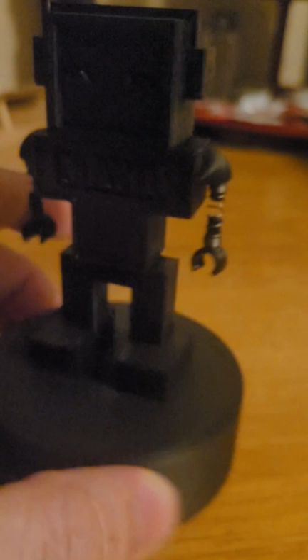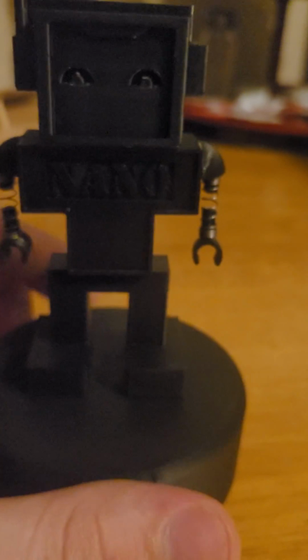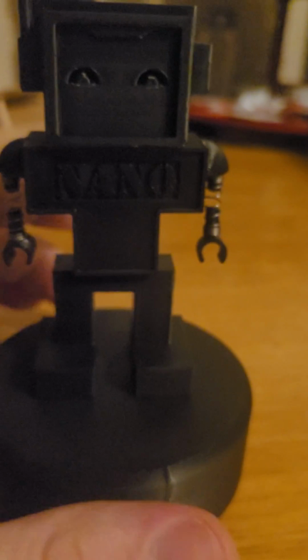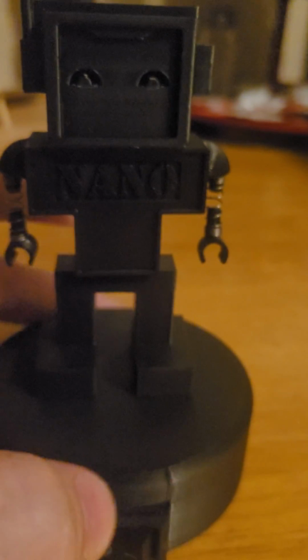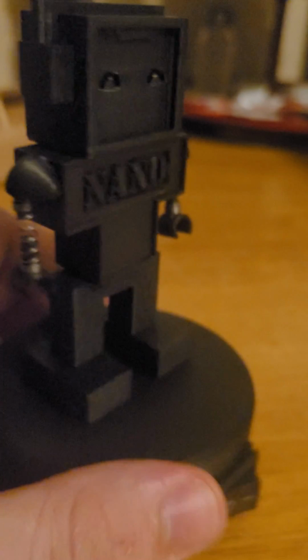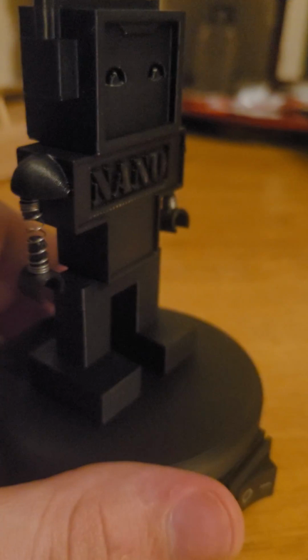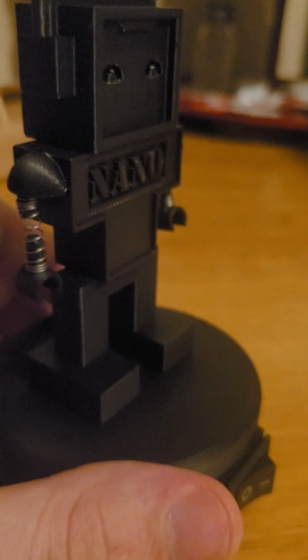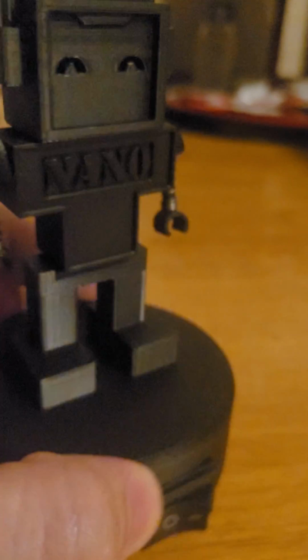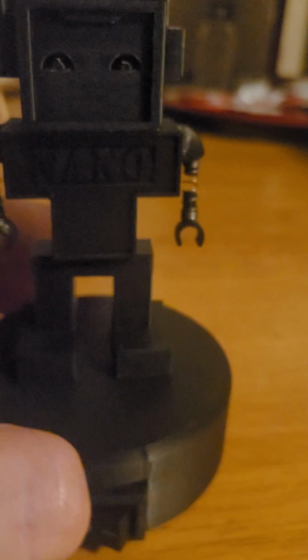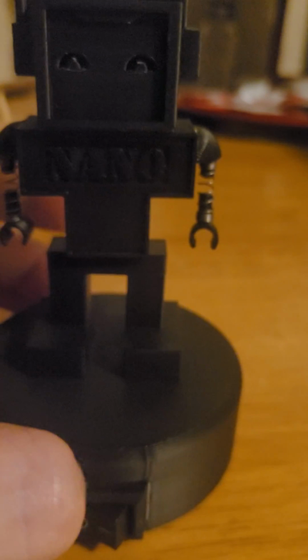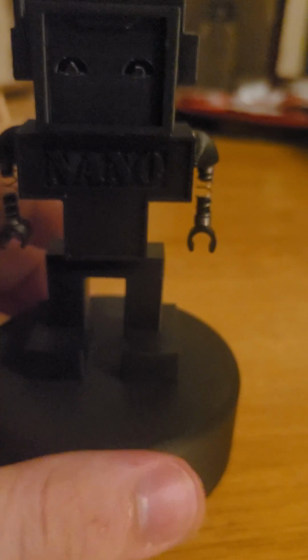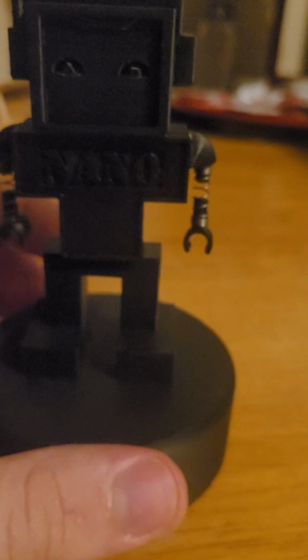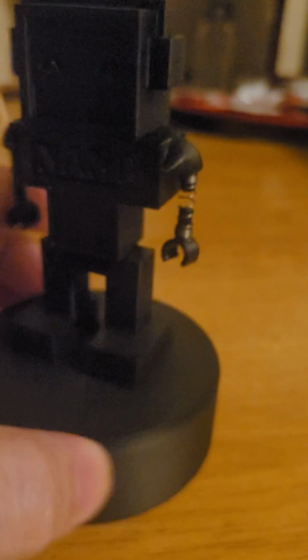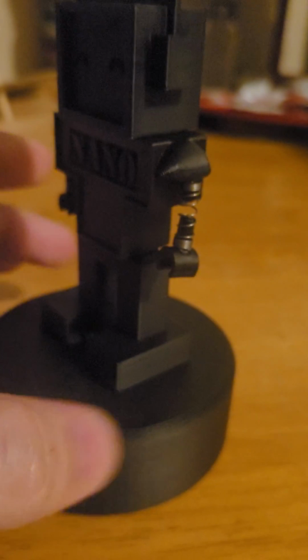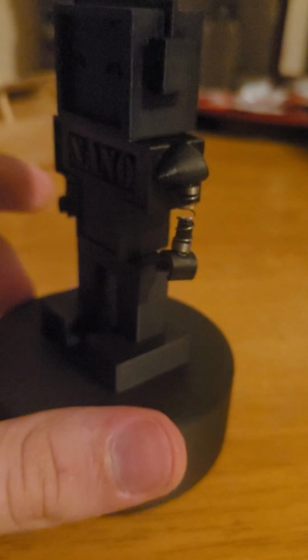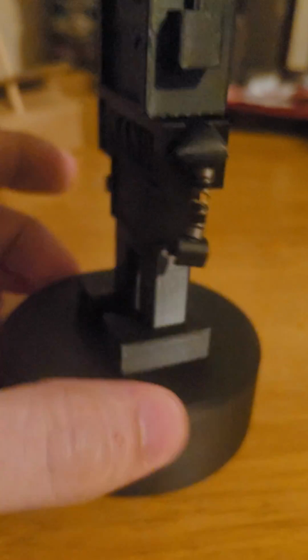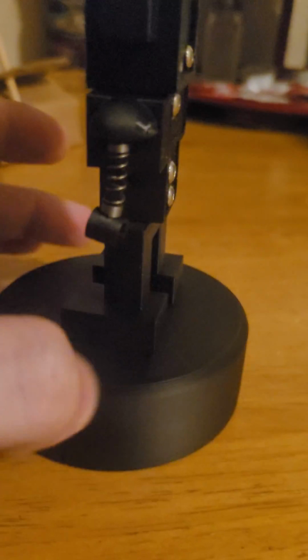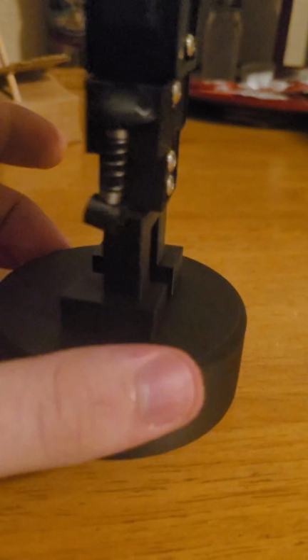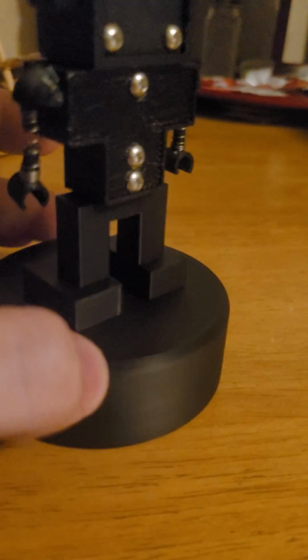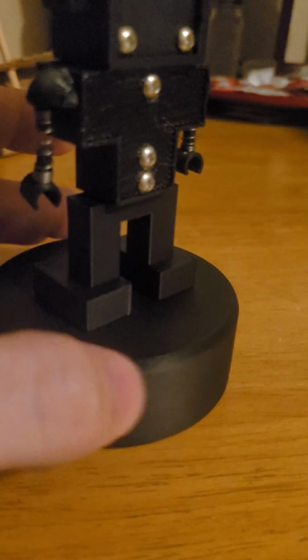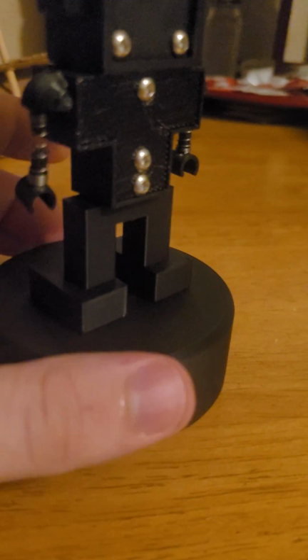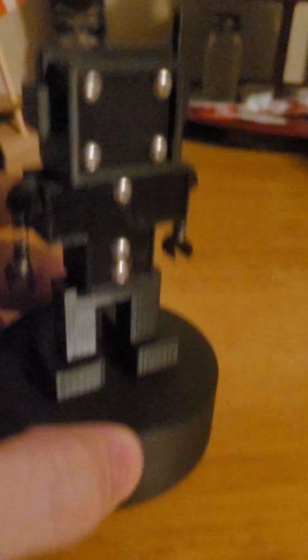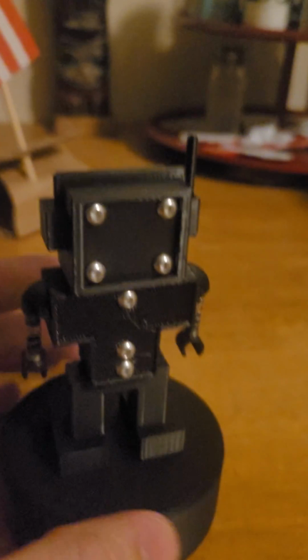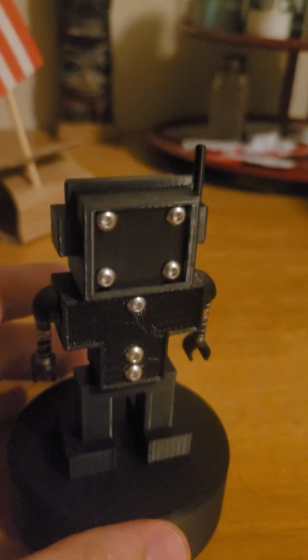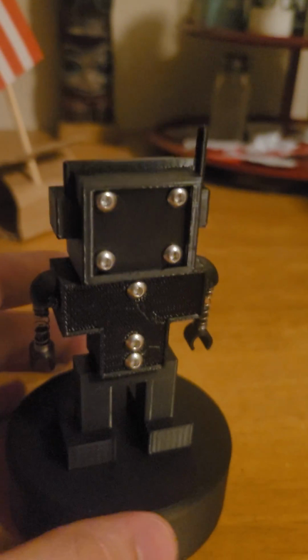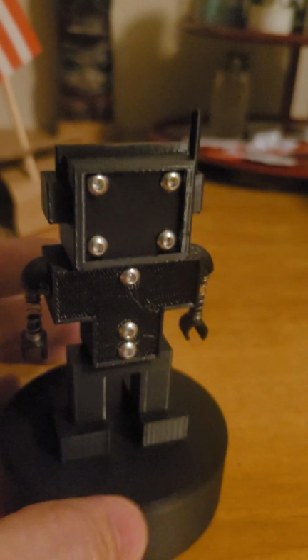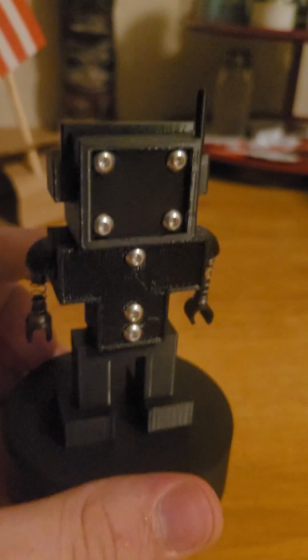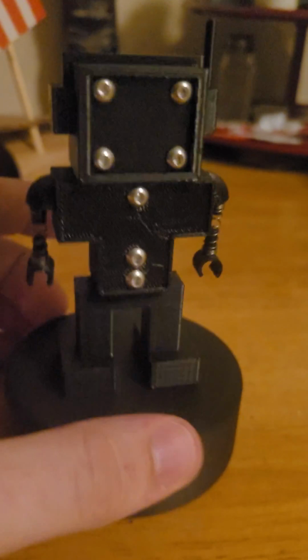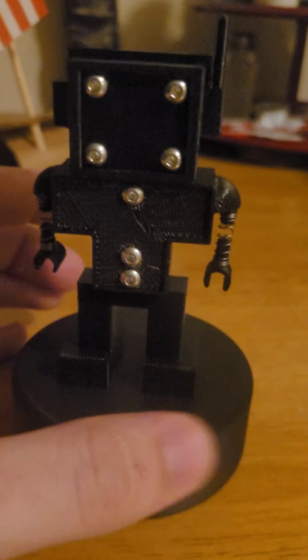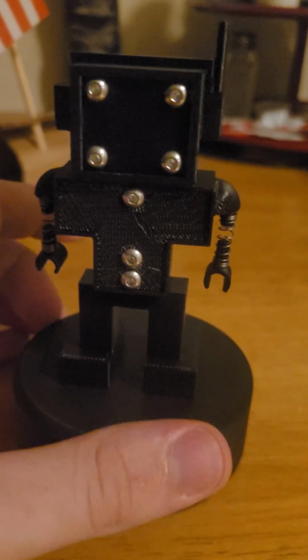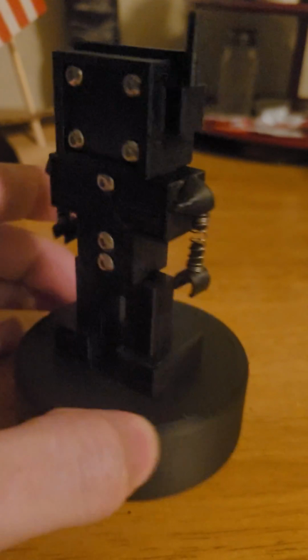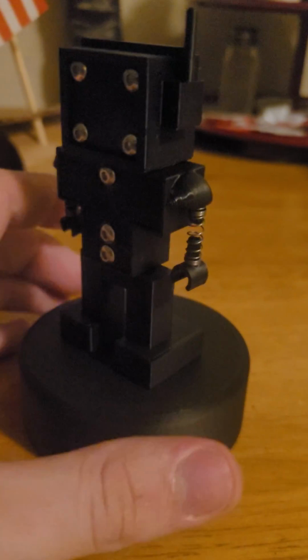Eventually I think I'll print out little things for him to hold. He's got his legs there and the screws to hold them all together.